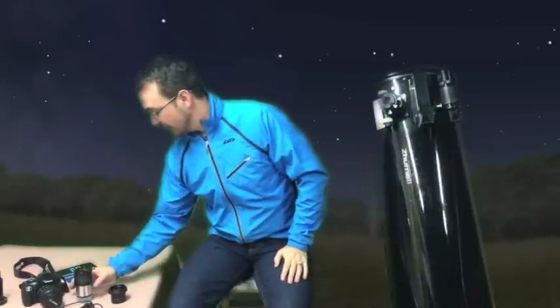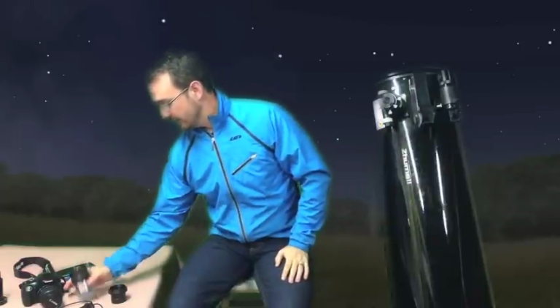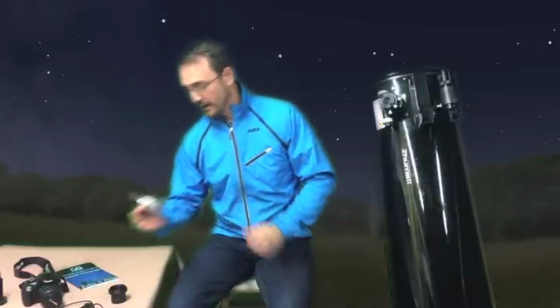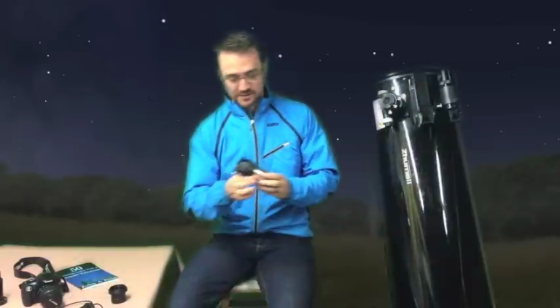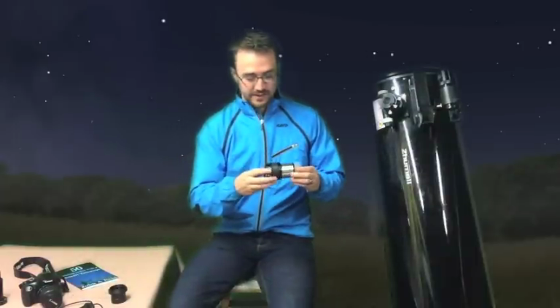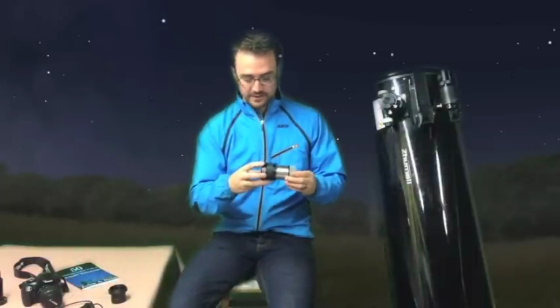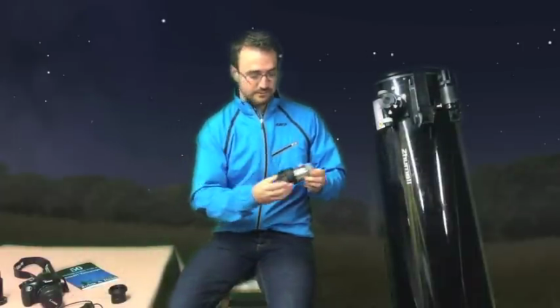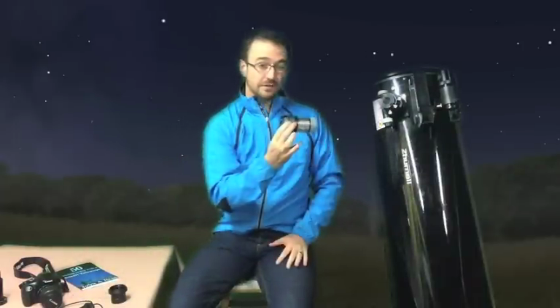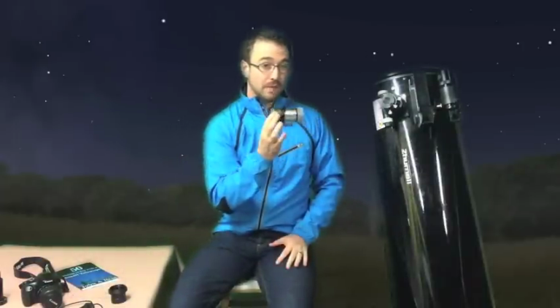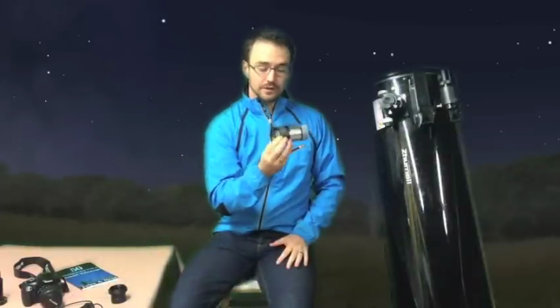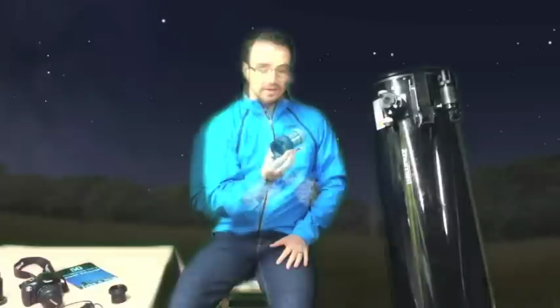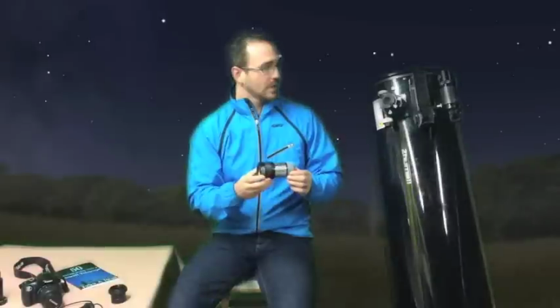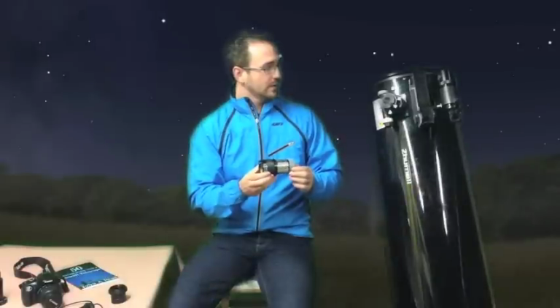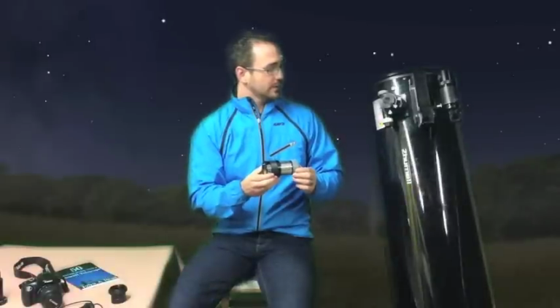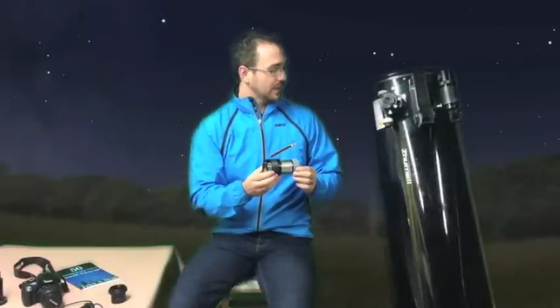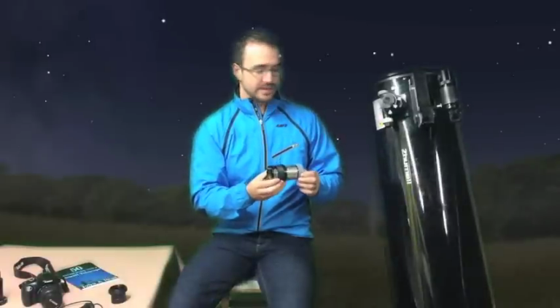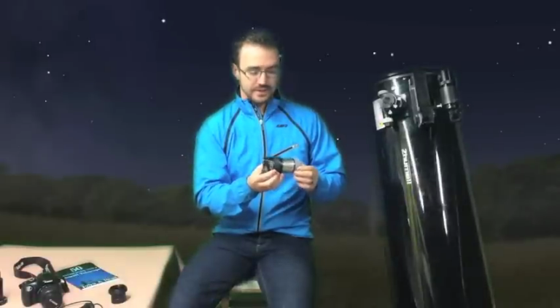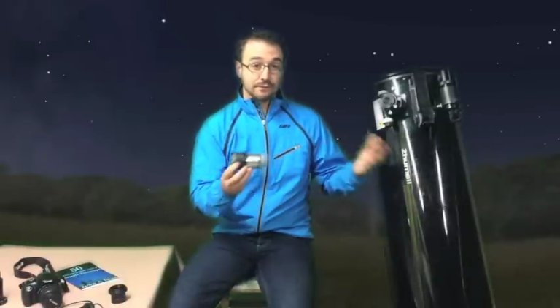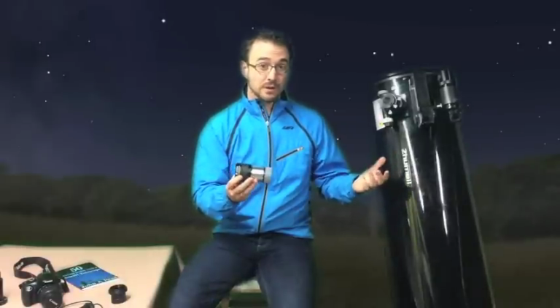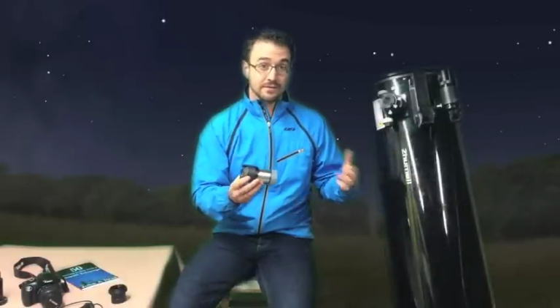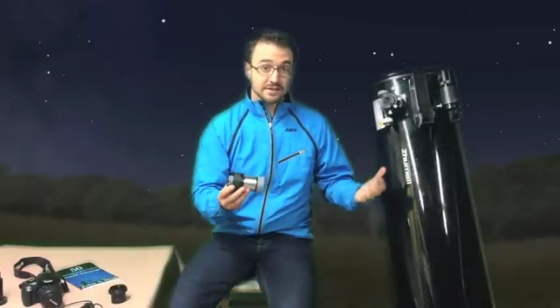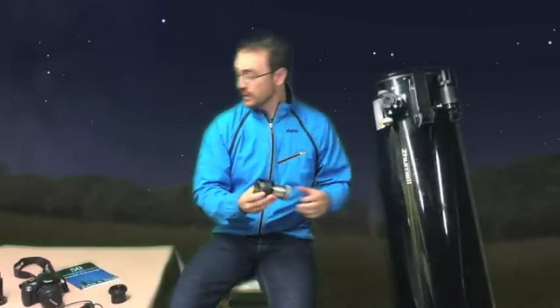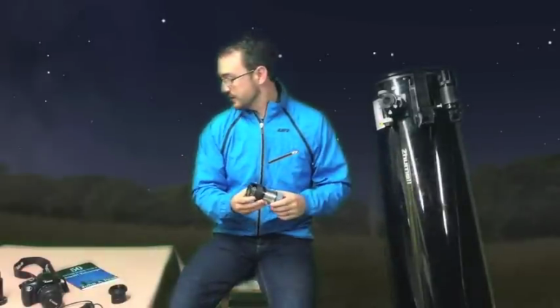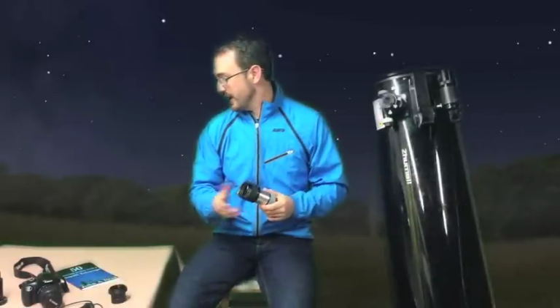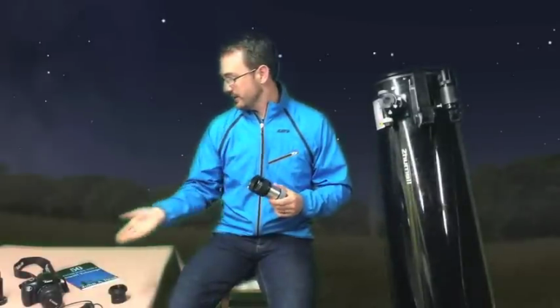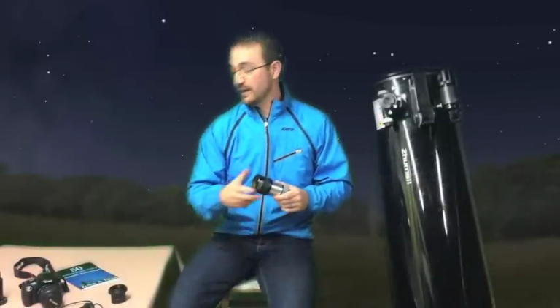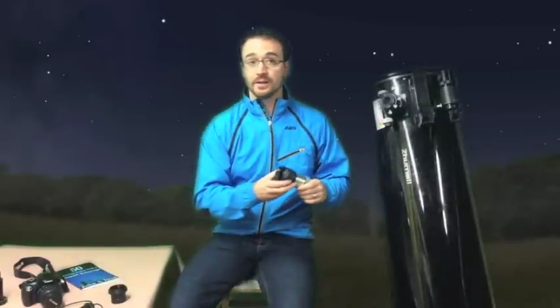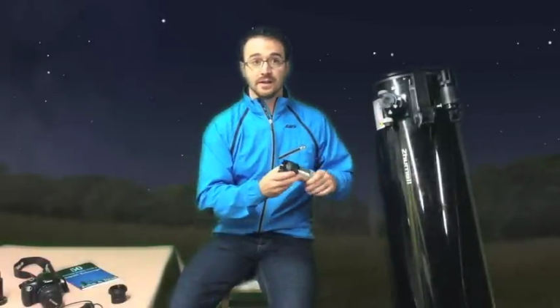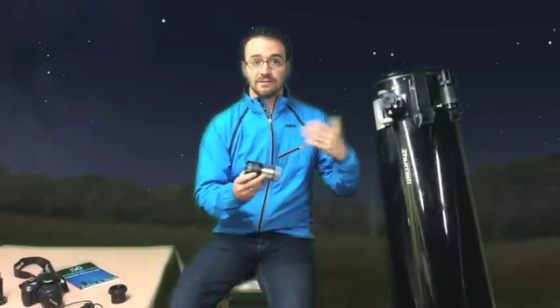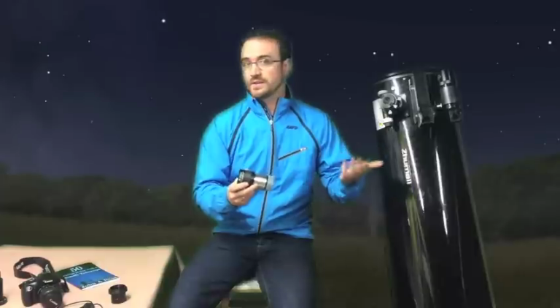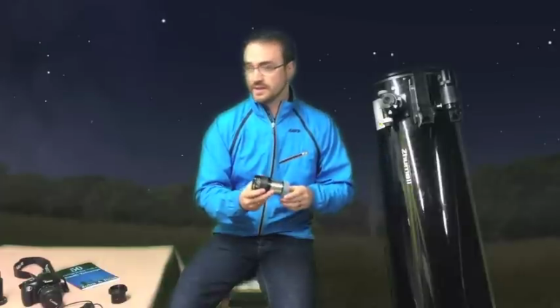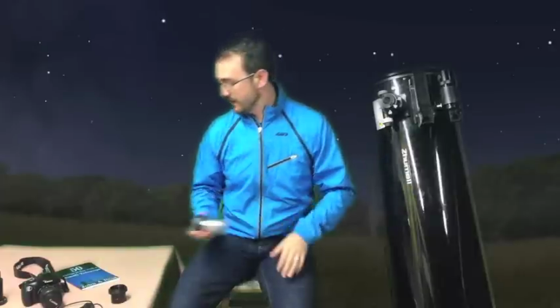I also need this — it's a Barlow. The Barlow will extend the focal length of the telescope so that the camera can focus on things in space.